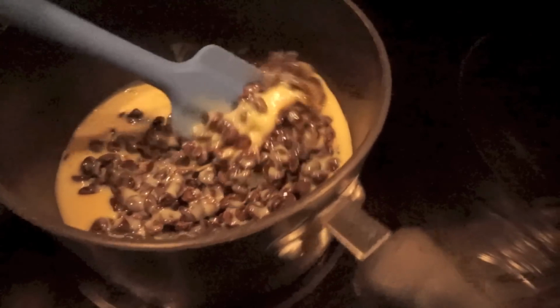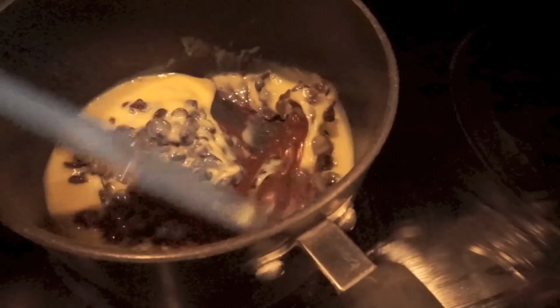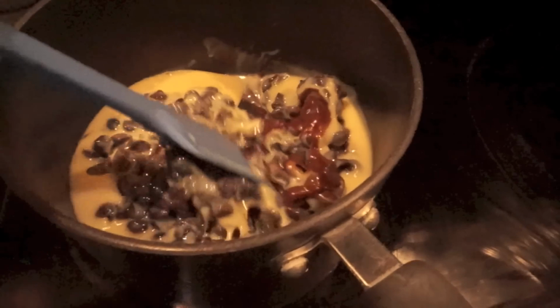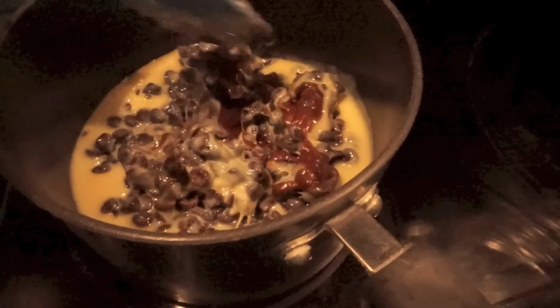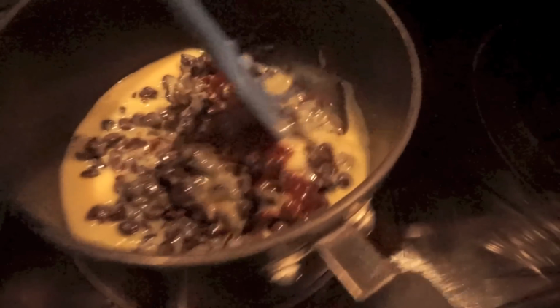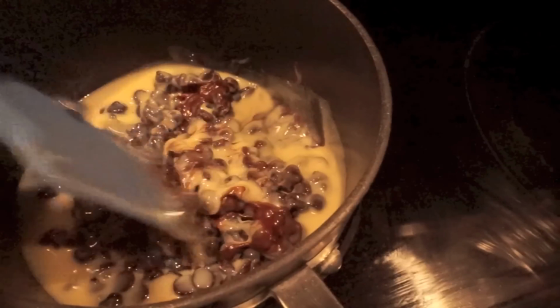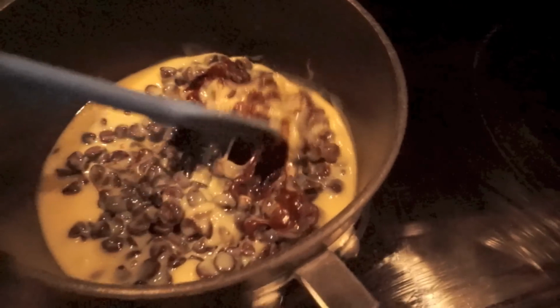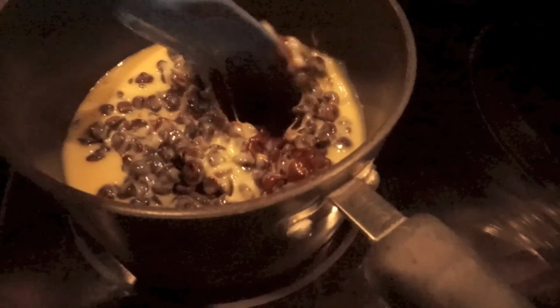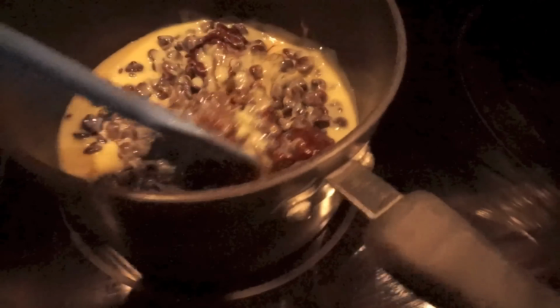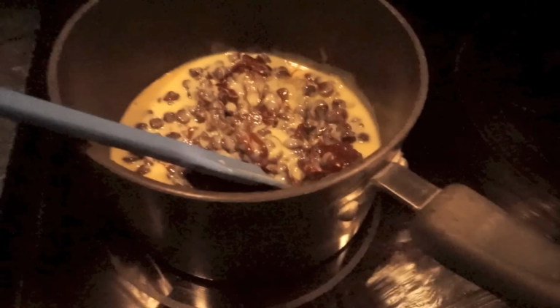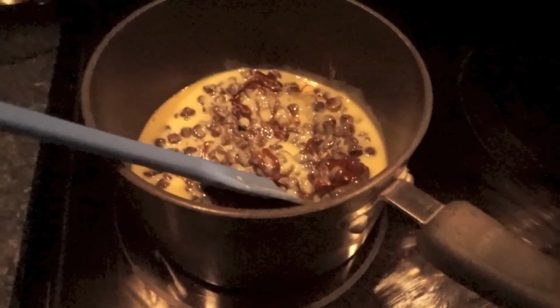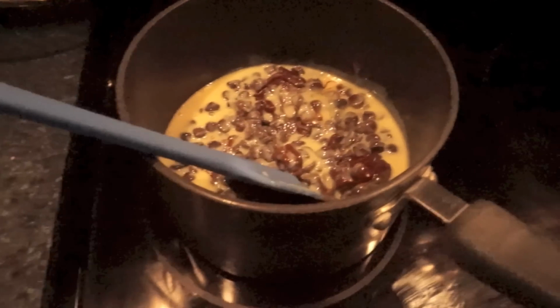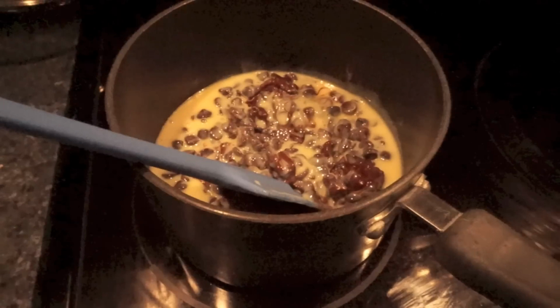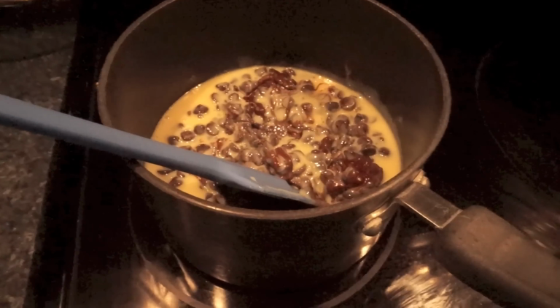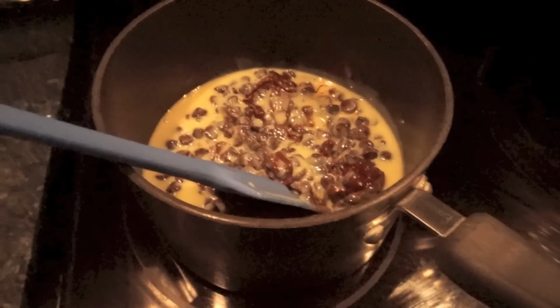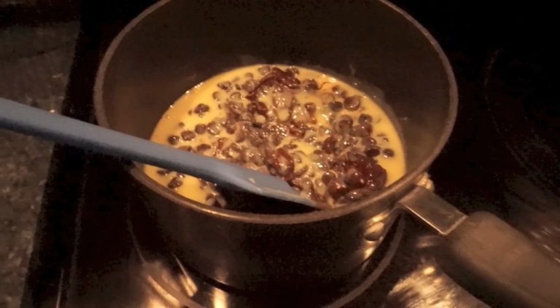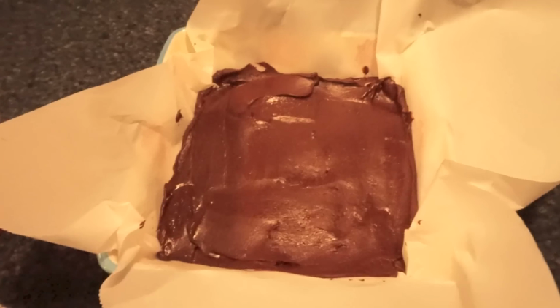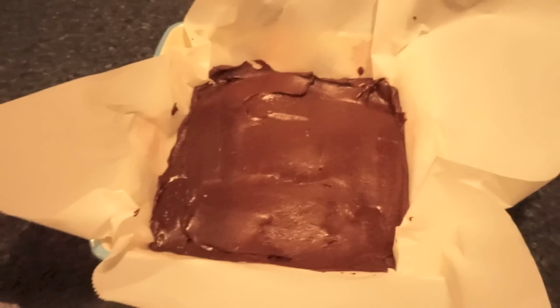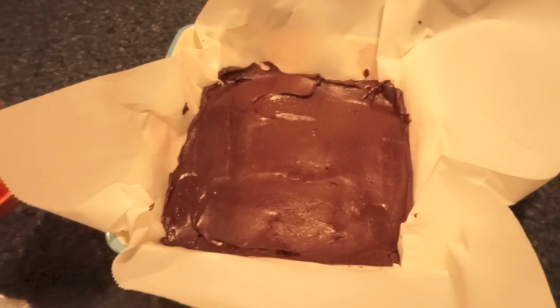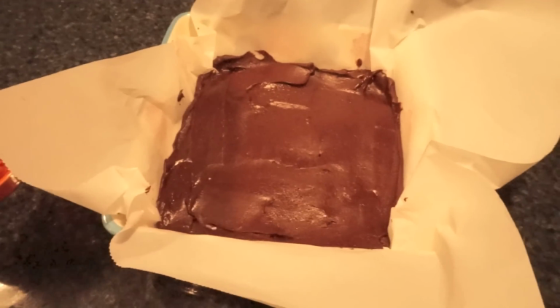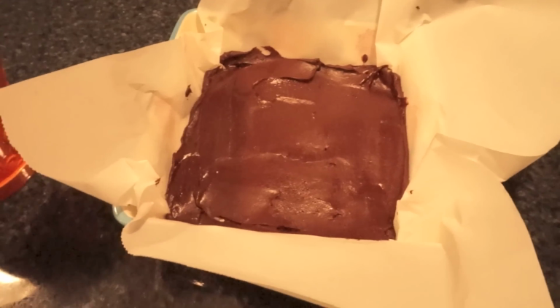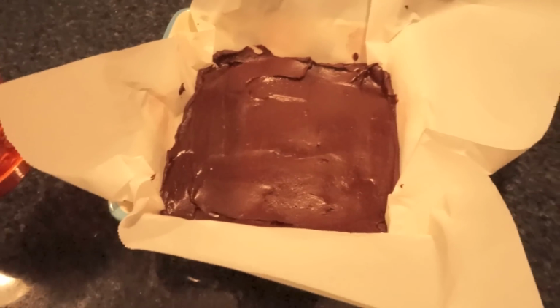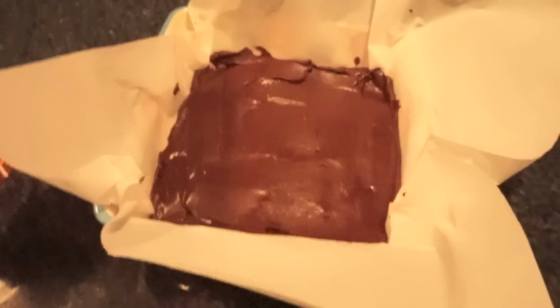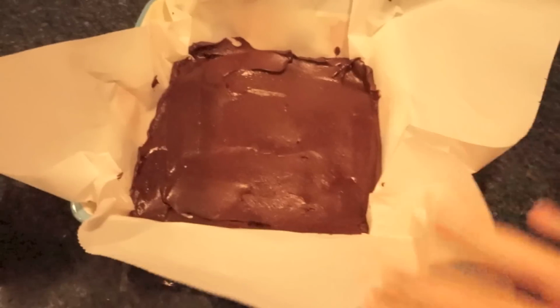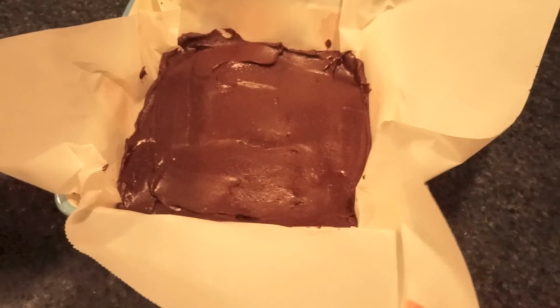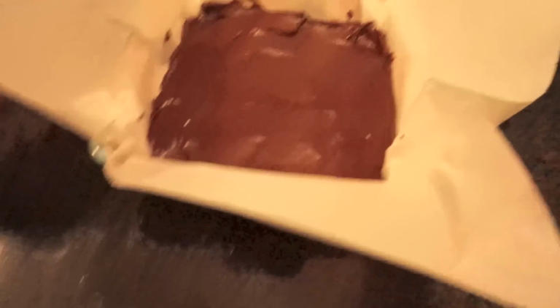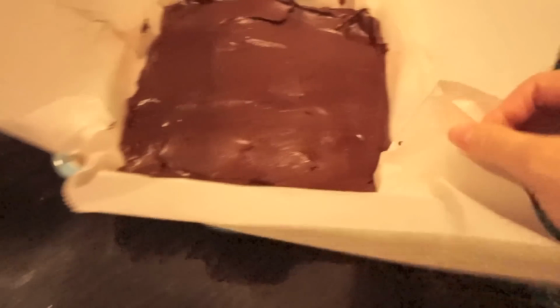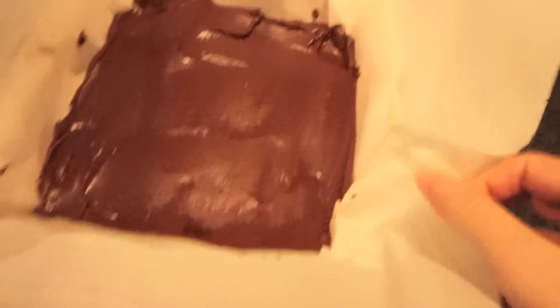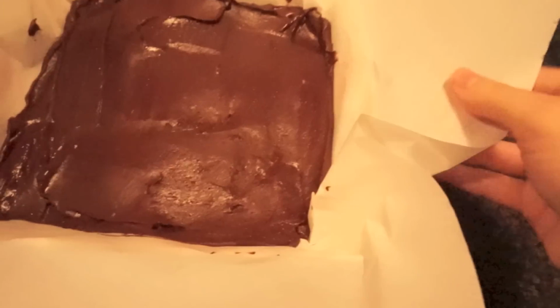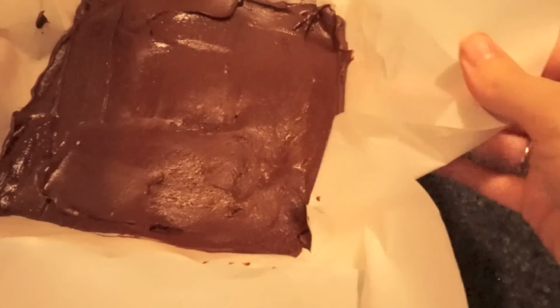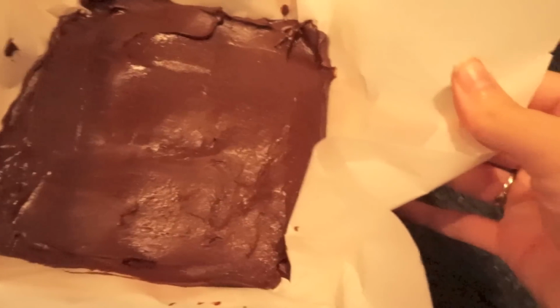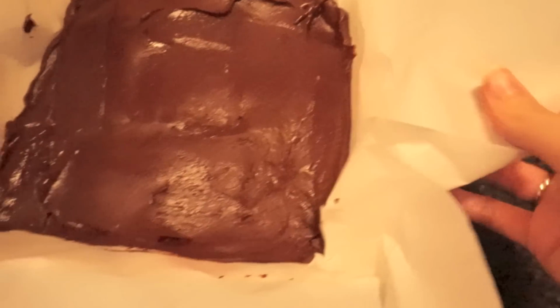So what you do is you just melt the chocolate chips and the sweetened condensed milk over low until it's all combined. Add in a little bit of vanilla. Then when everything is nice and combined, you just line your baking dish with parchment paper or foil and spread out your mixture.